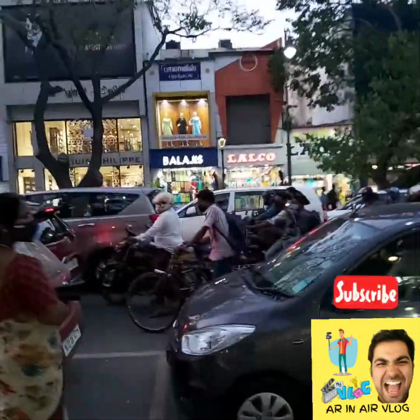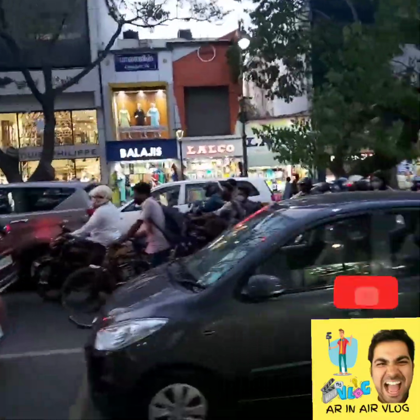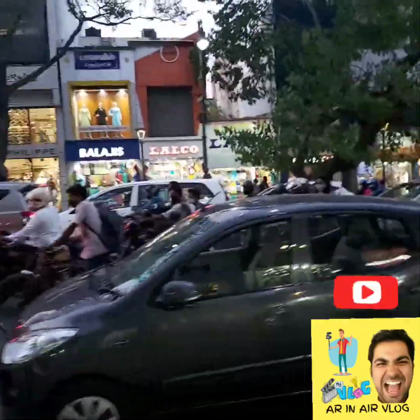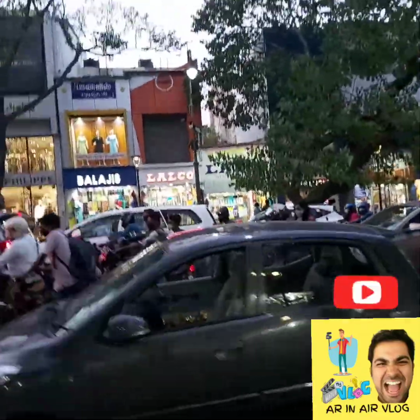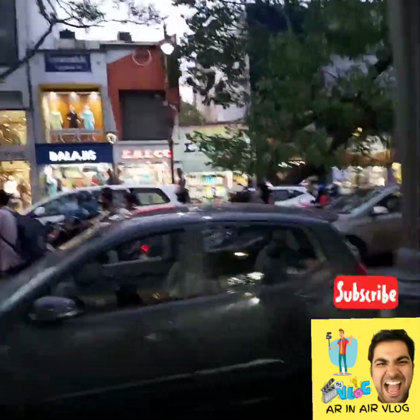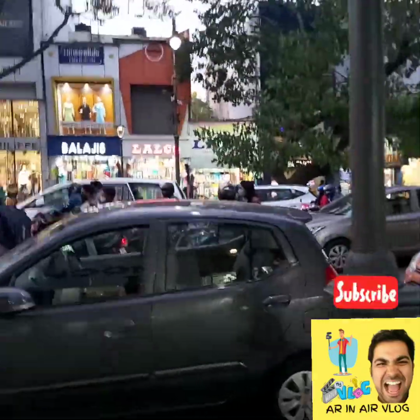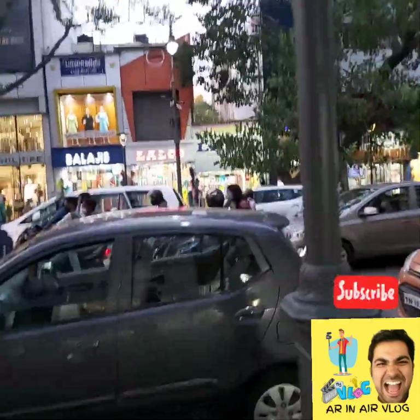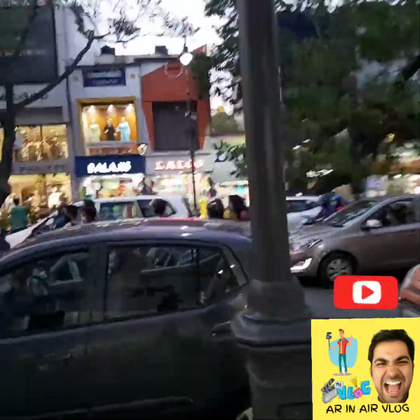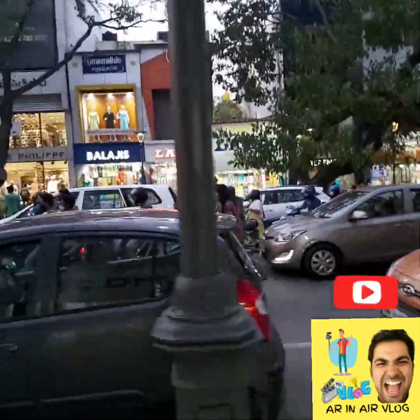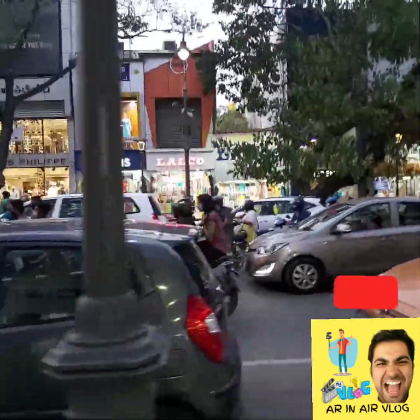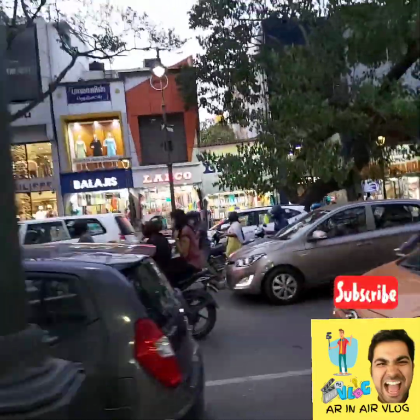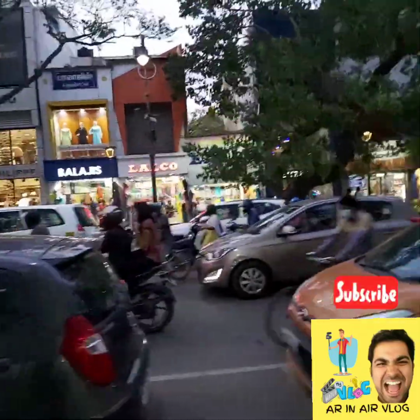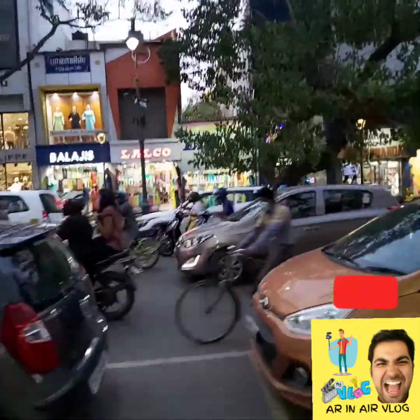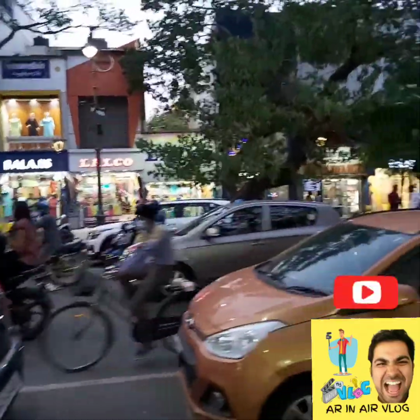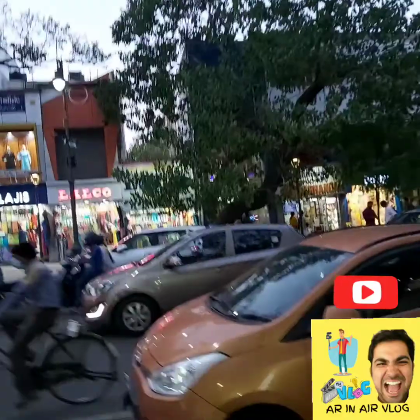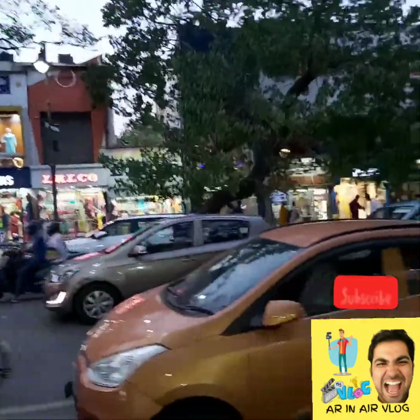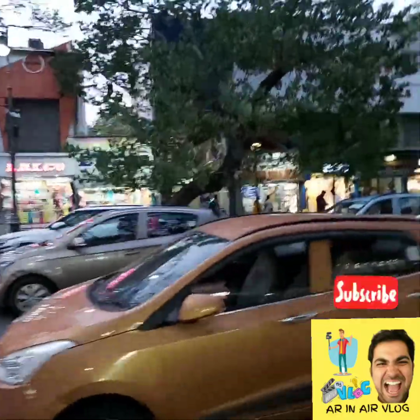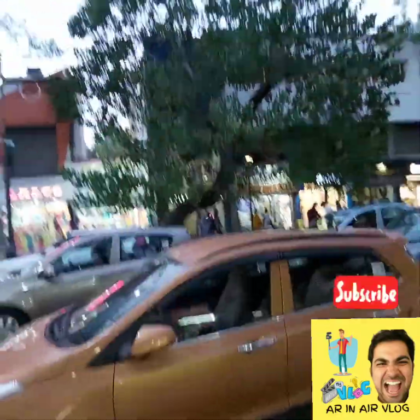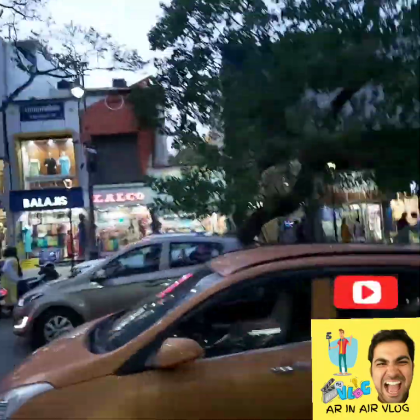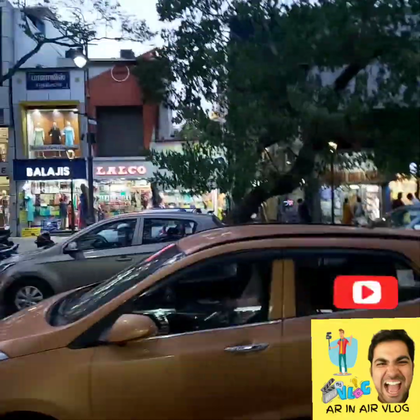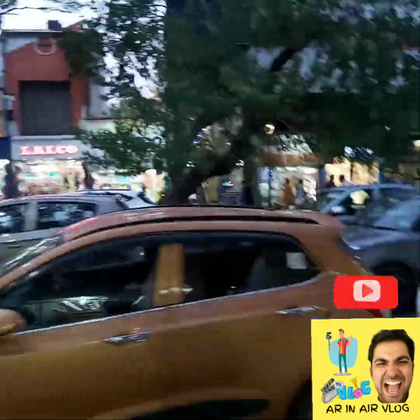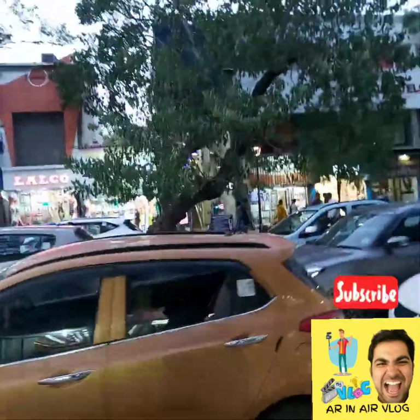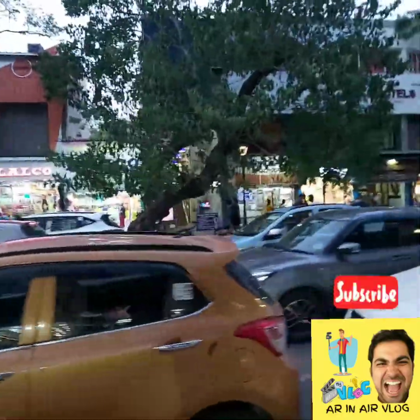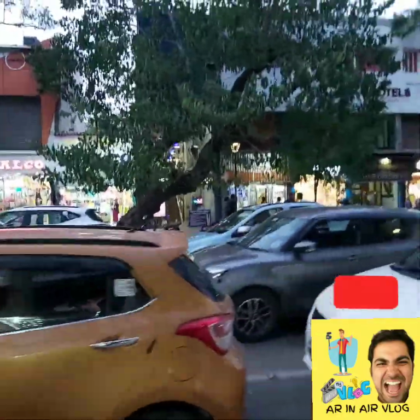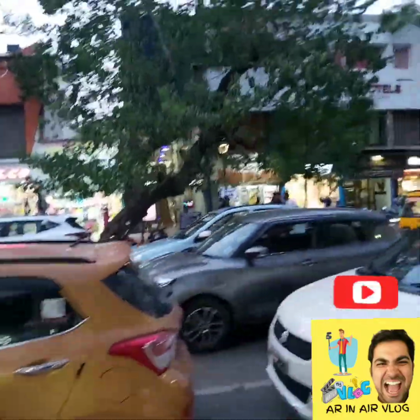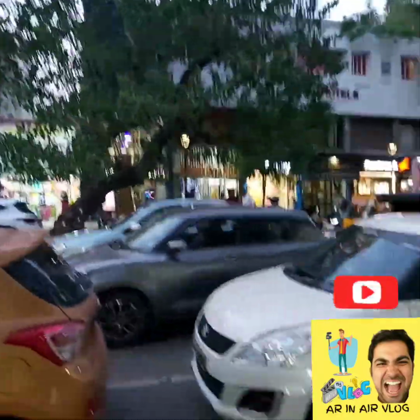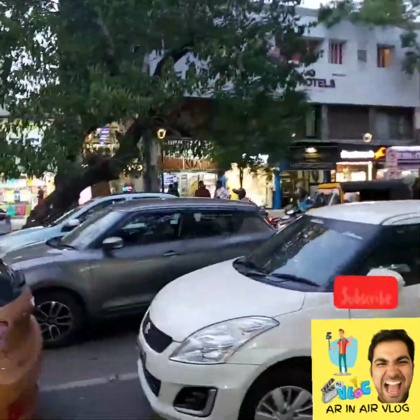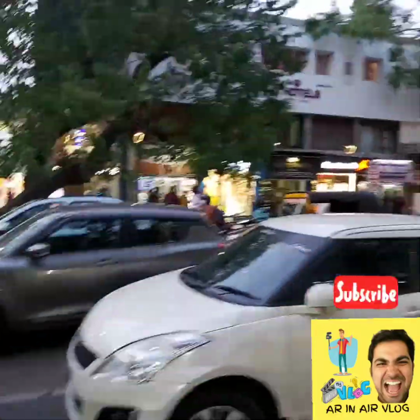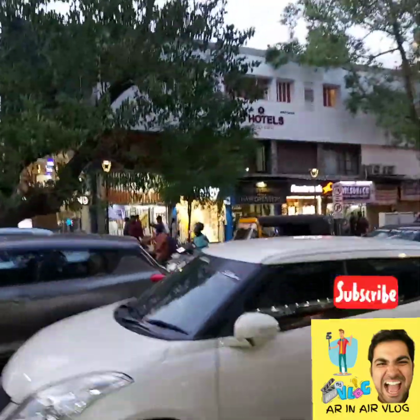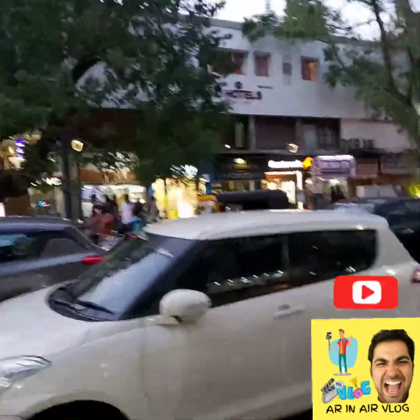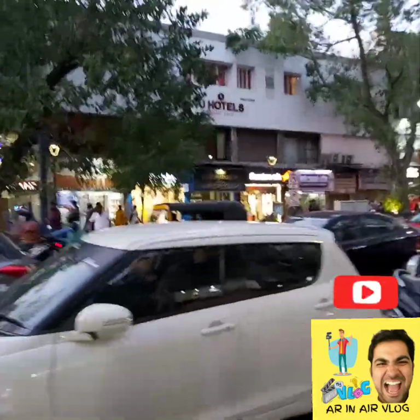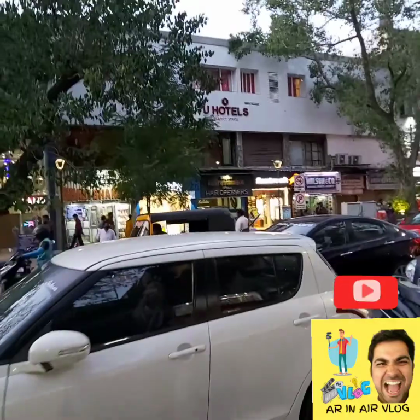When we come to Pondy Bazaar, we will go shopping in the area.